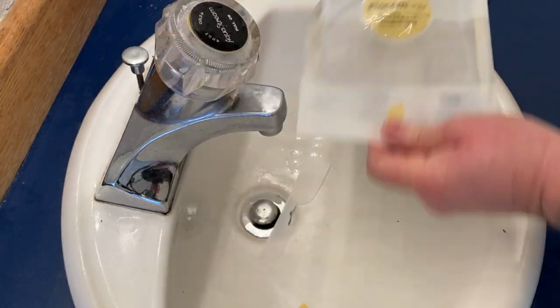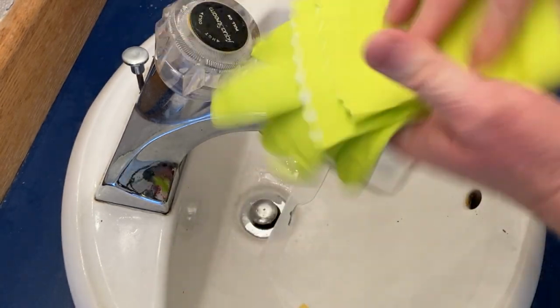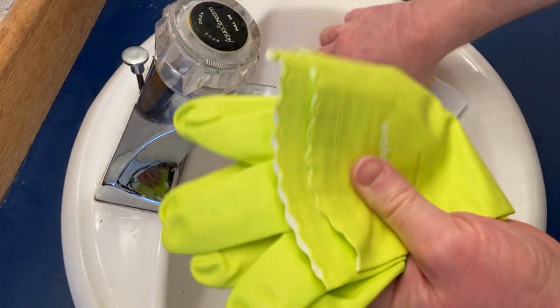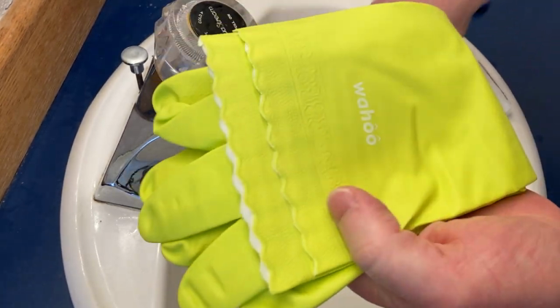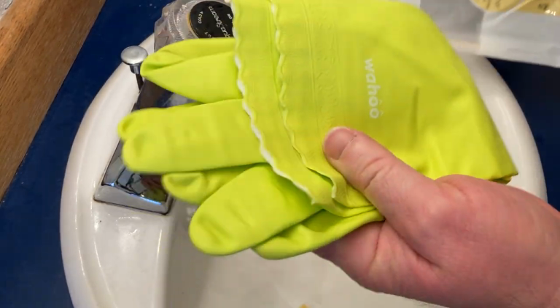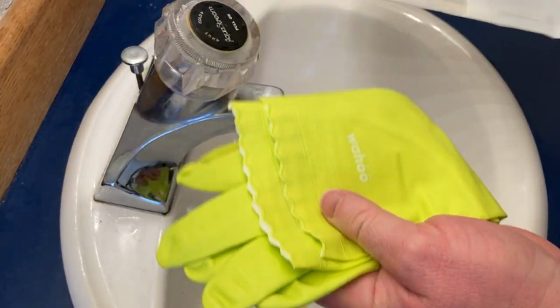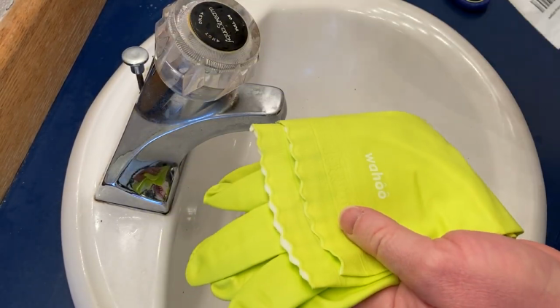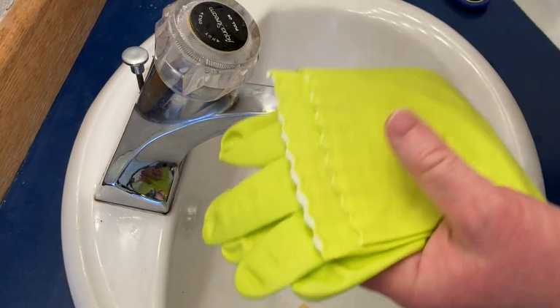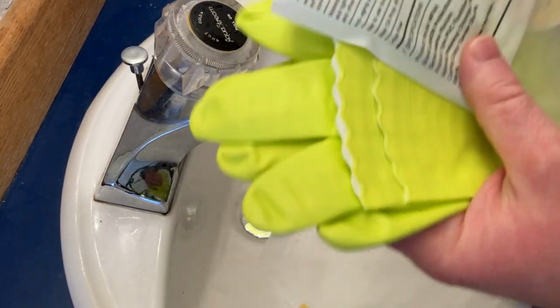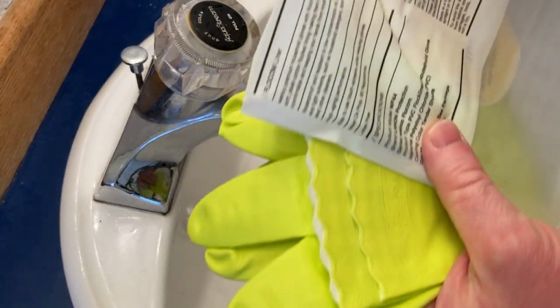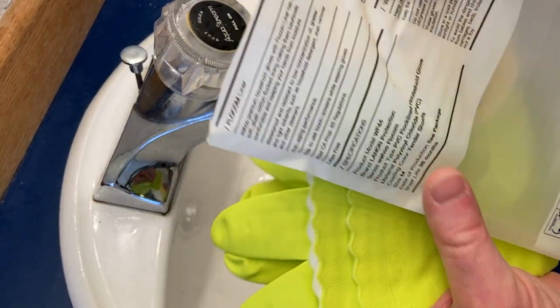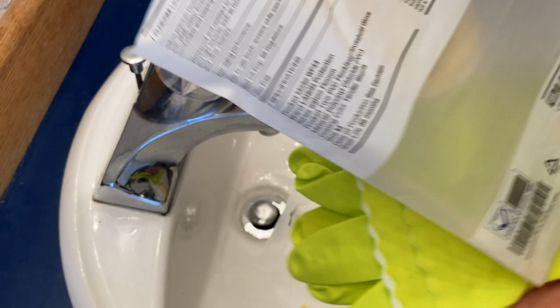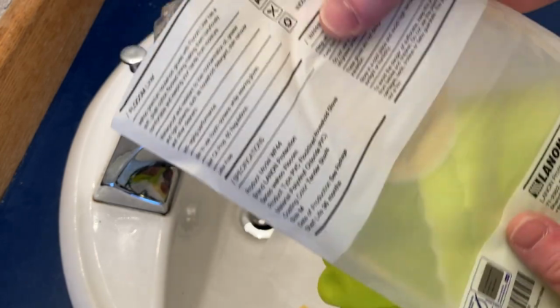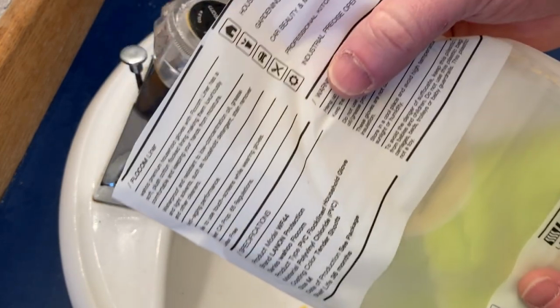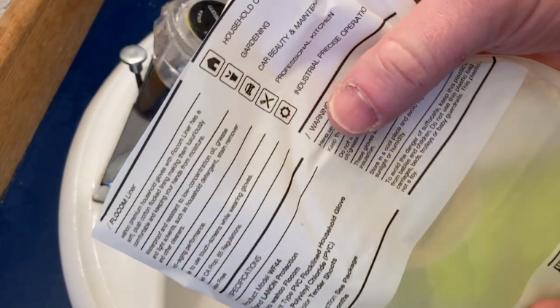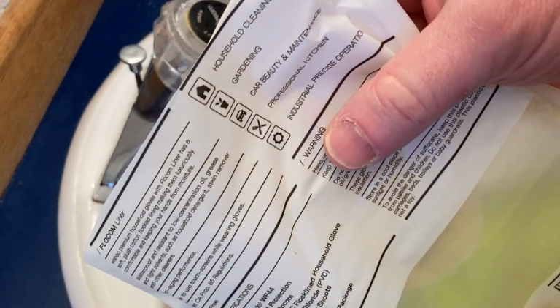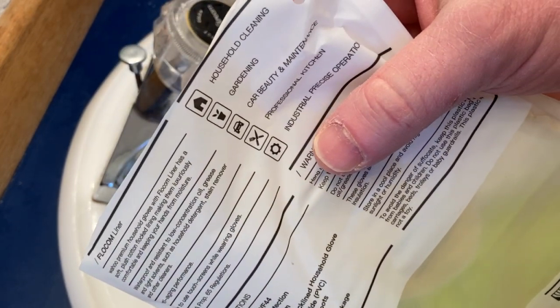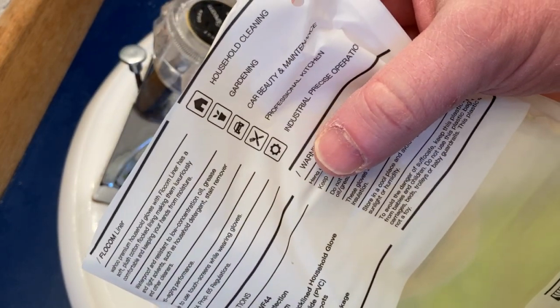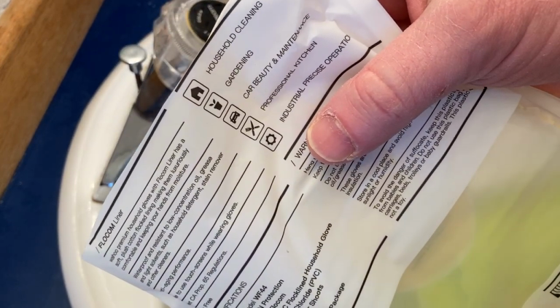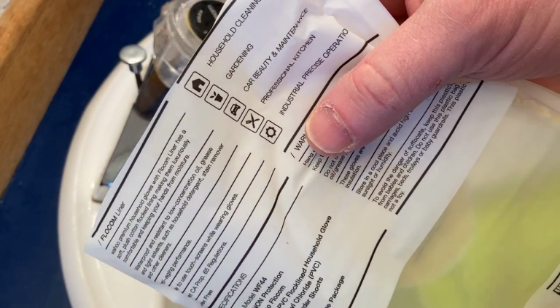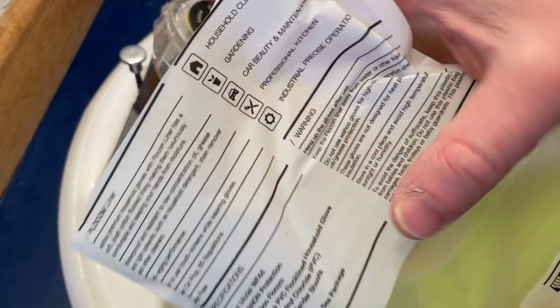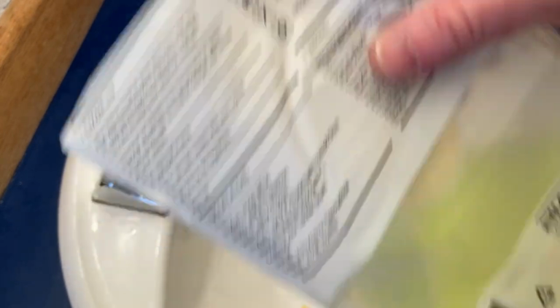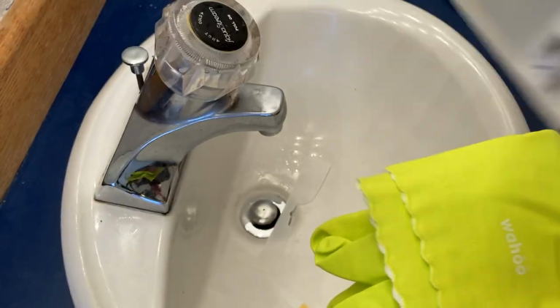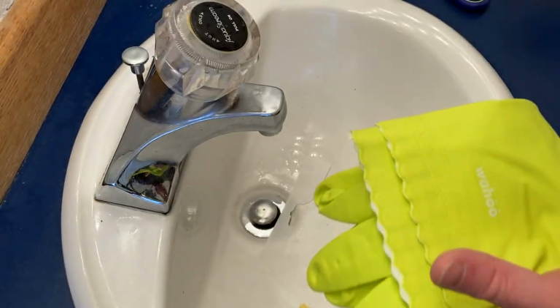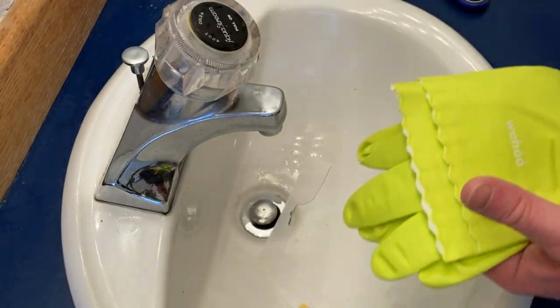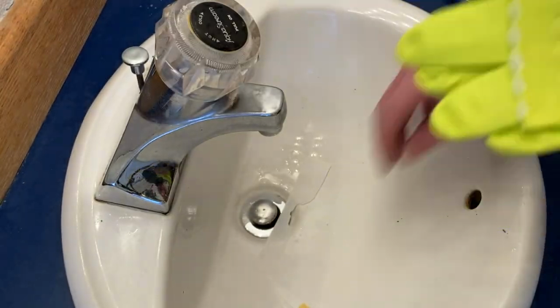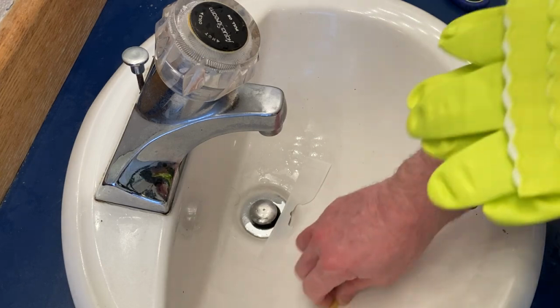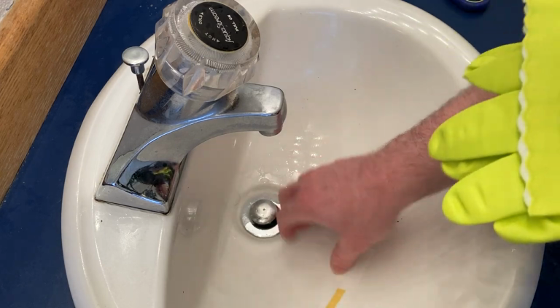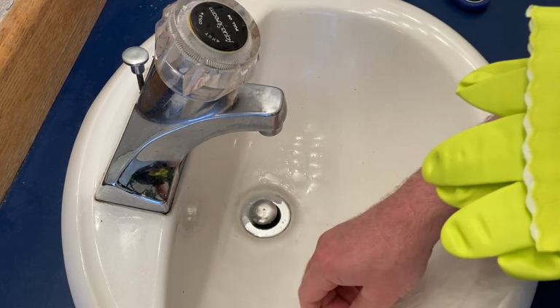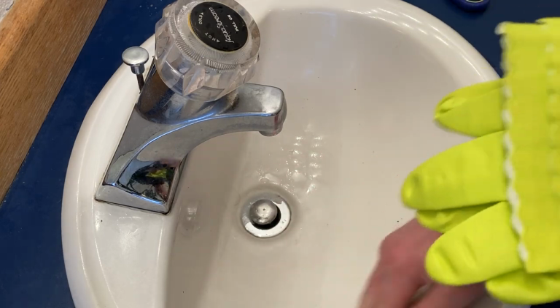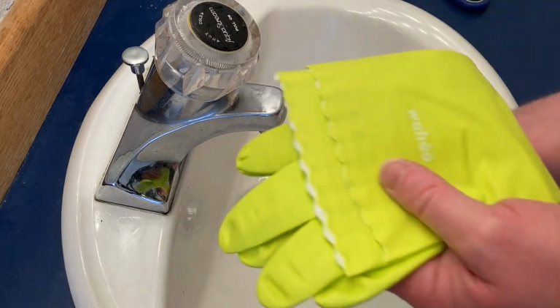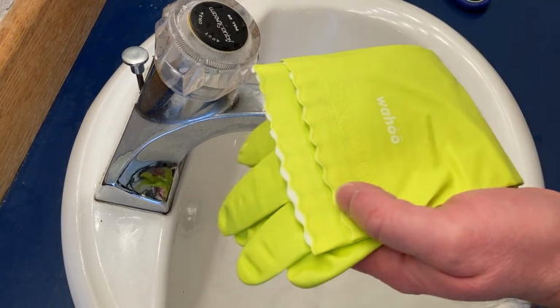These come in different colors — you can see here the color I got. Here it talks a little bit about what you can use the gloves for. I'll read that later. I'm more interested in seeing how they actually work.